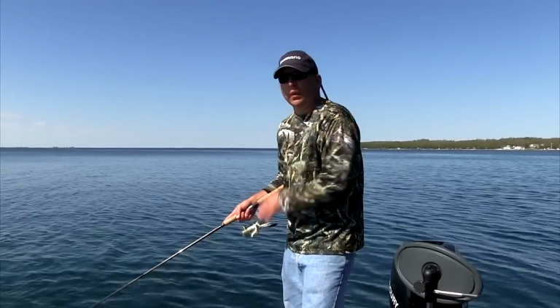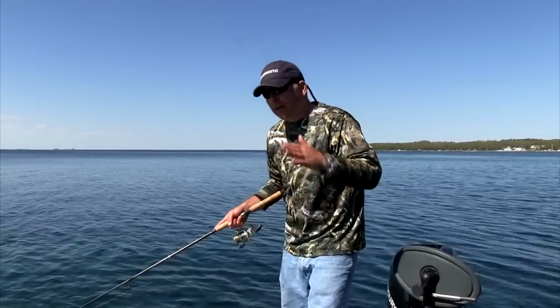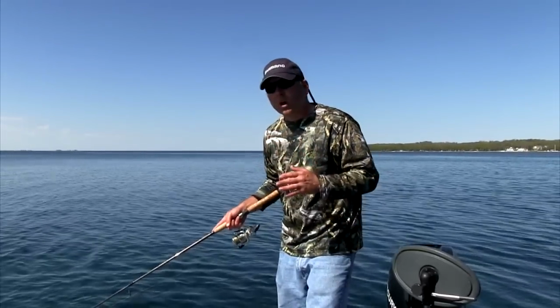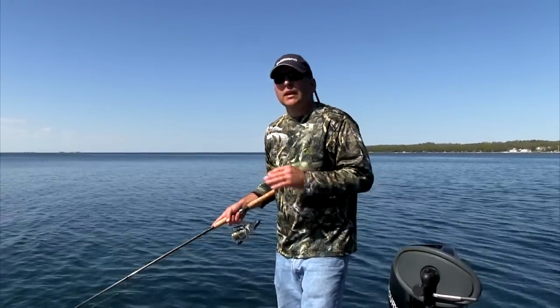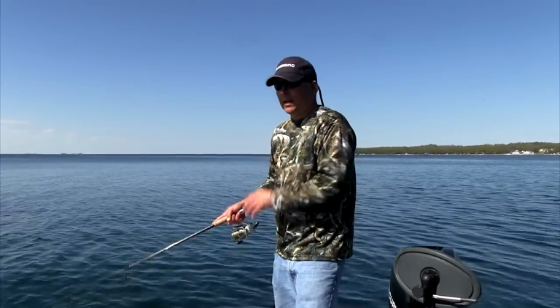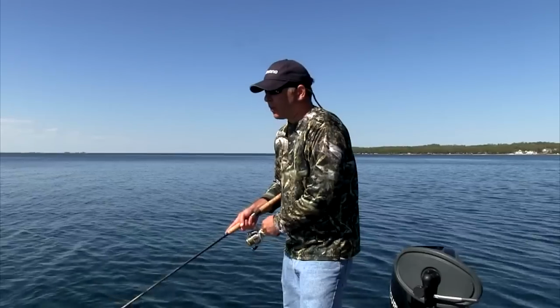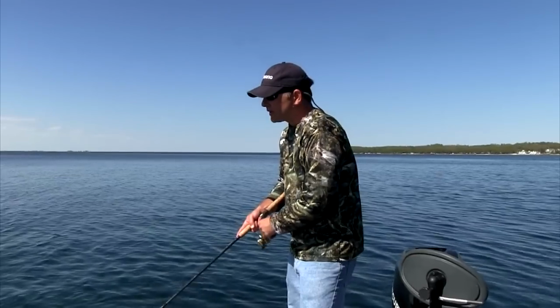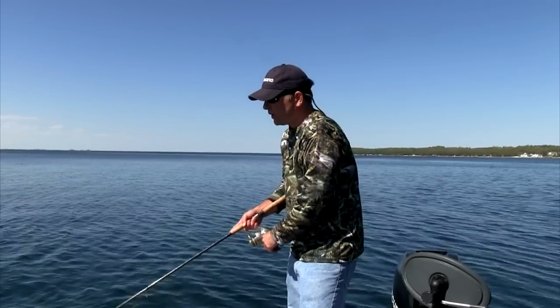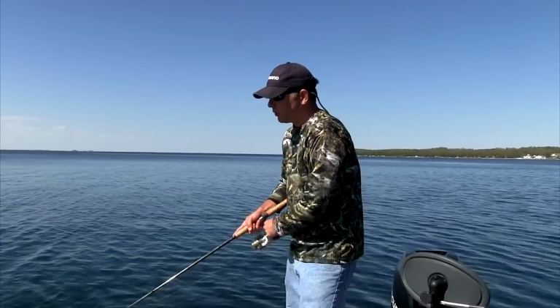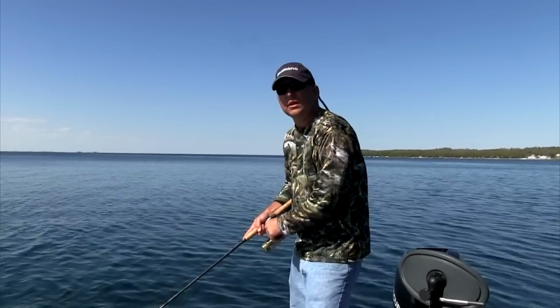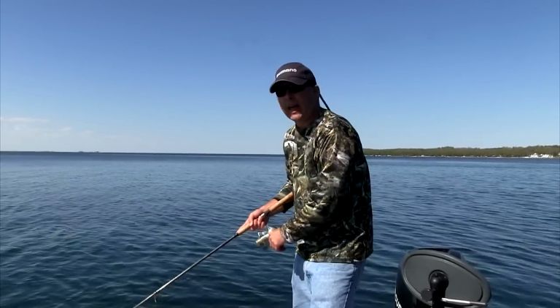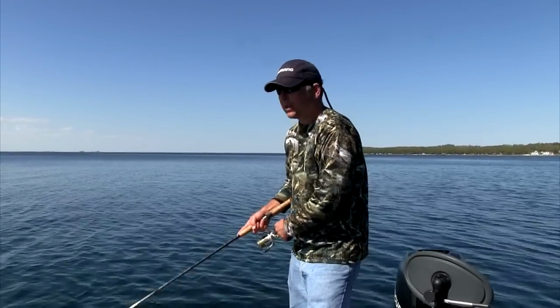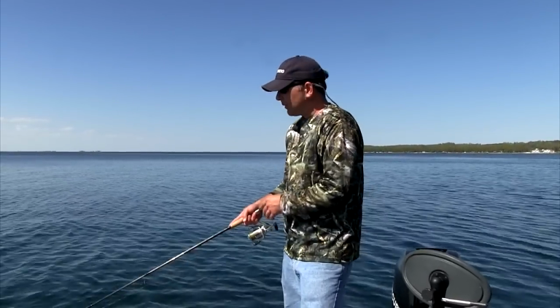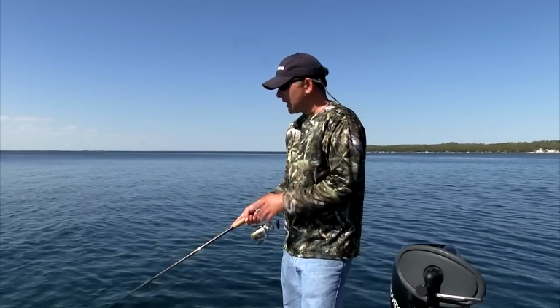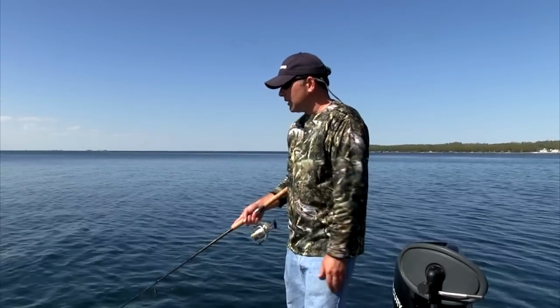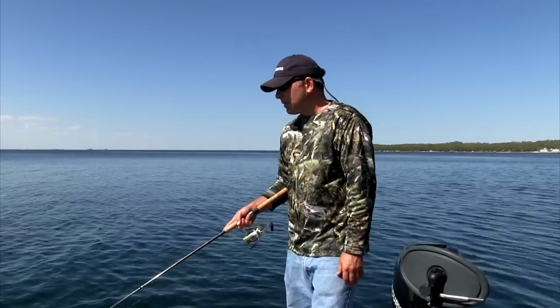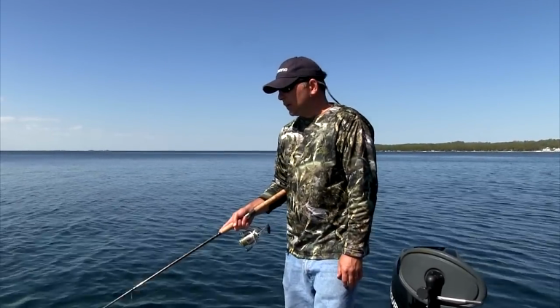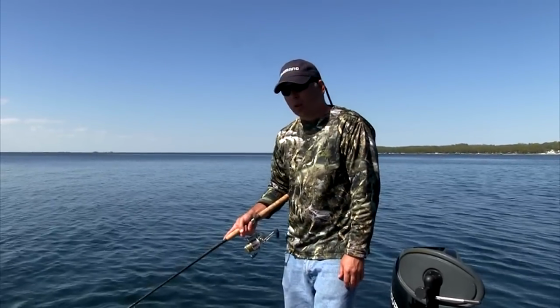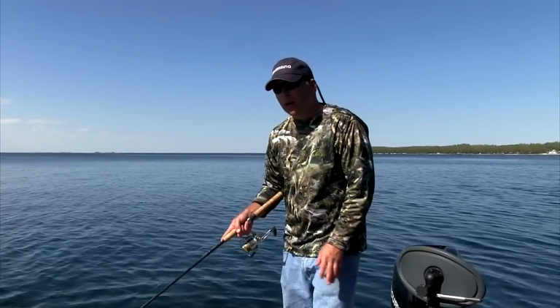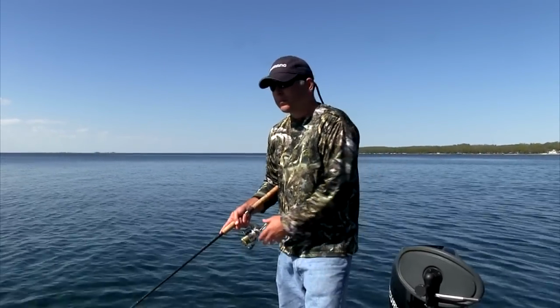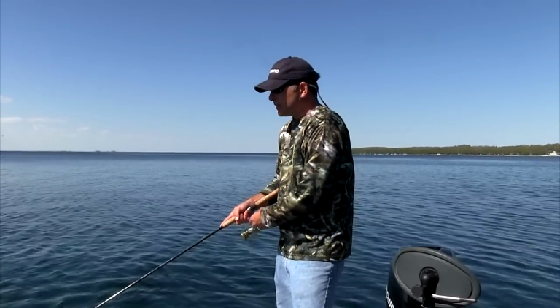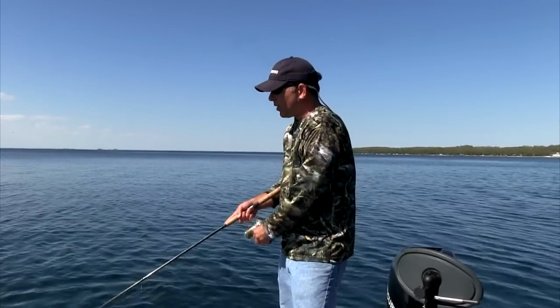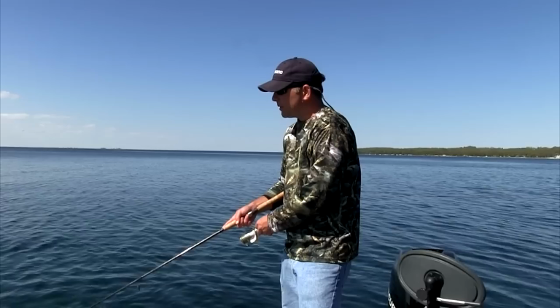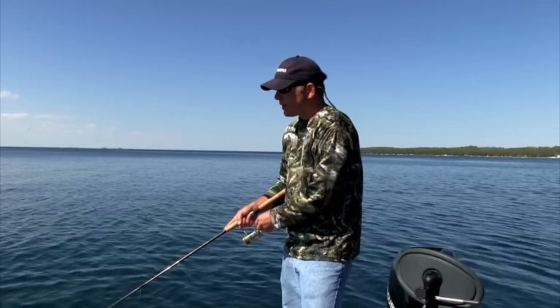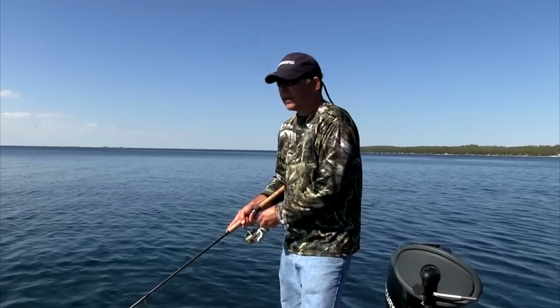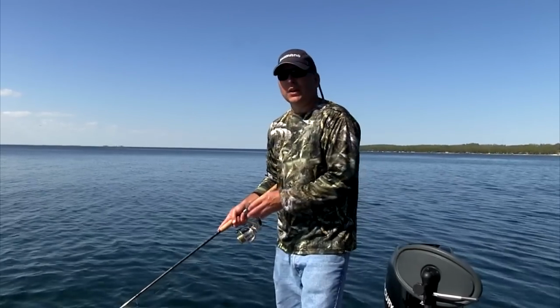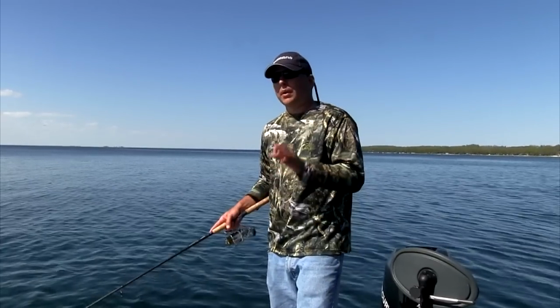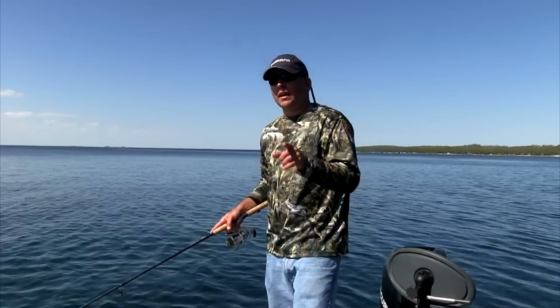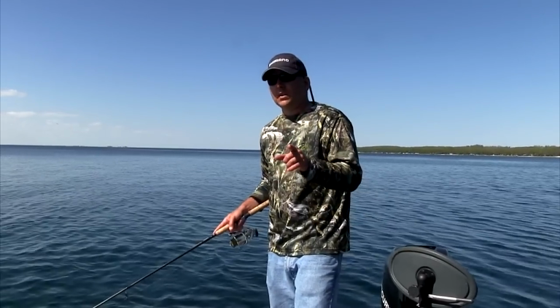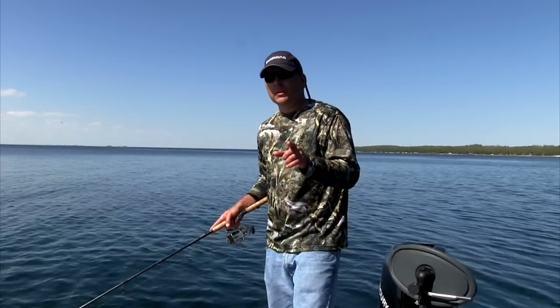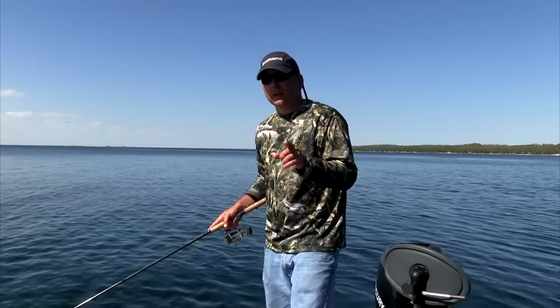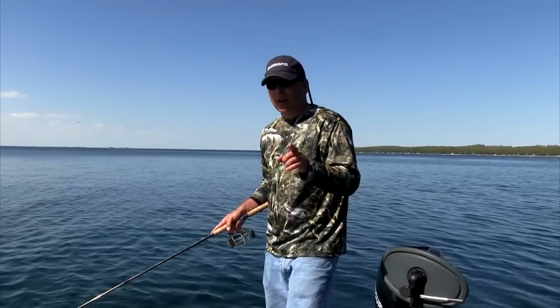When the water gets warmer you can get a lot more aggressive and turn it into a real twitch bait action. But for this time of the year, remember: slow down, subtle movements of the rod, and you're gonna put a pile of fish in the boat this year on Lucky Crafts.